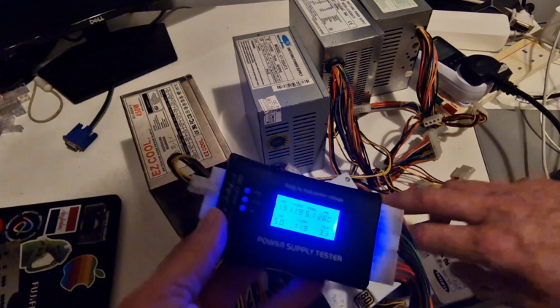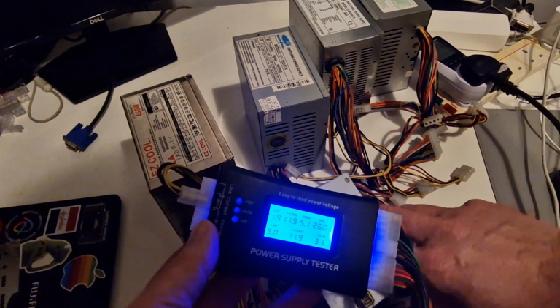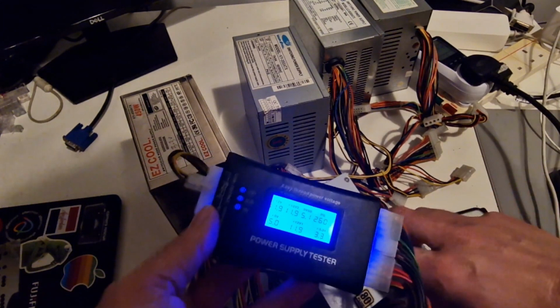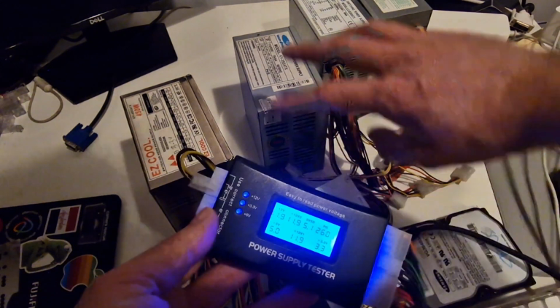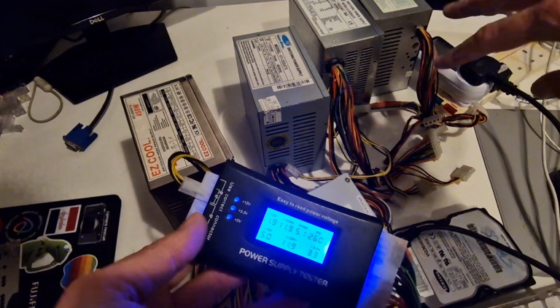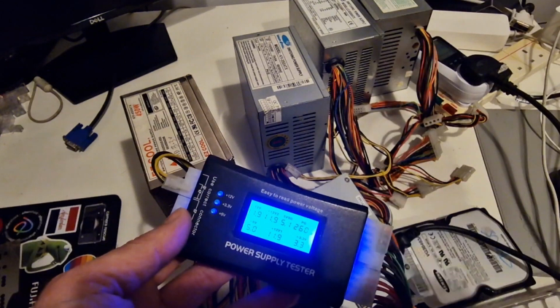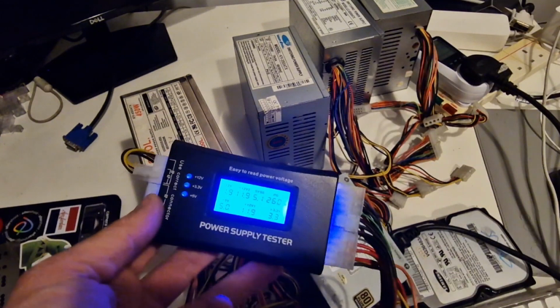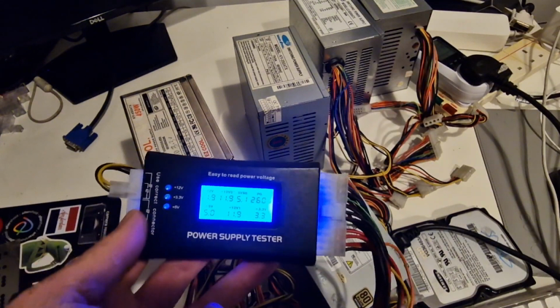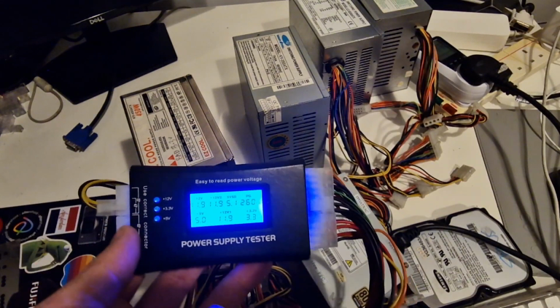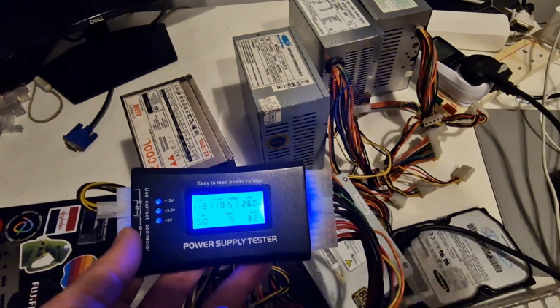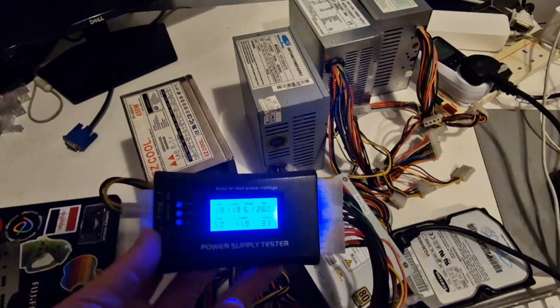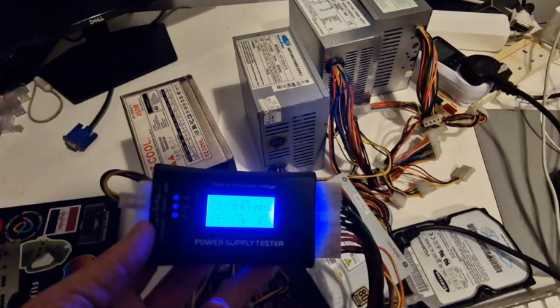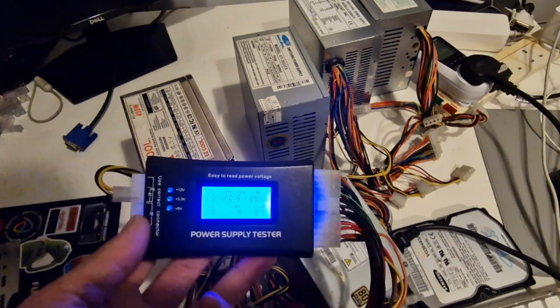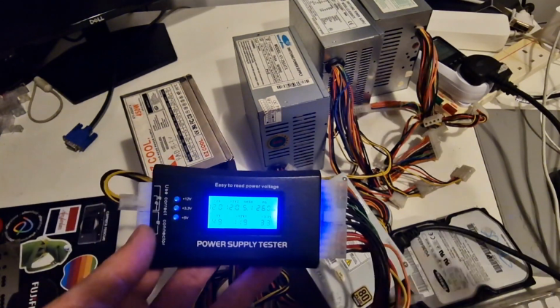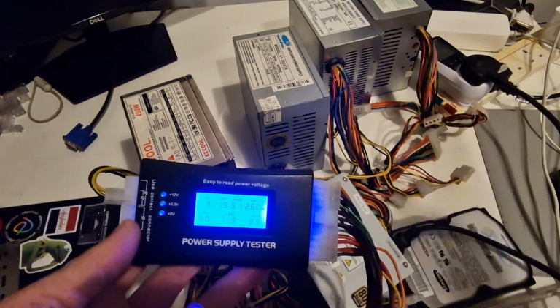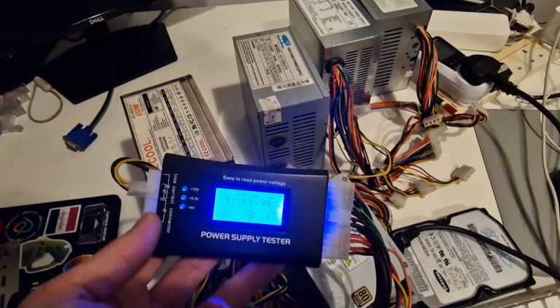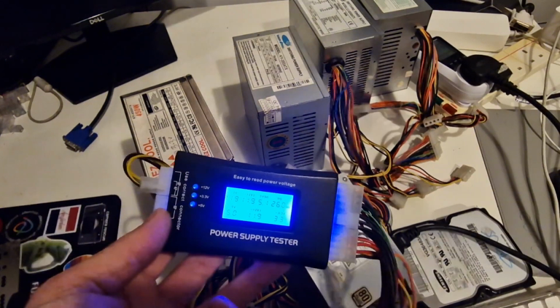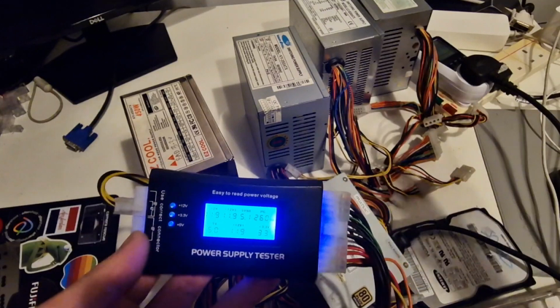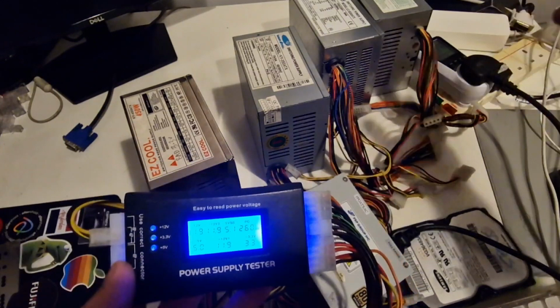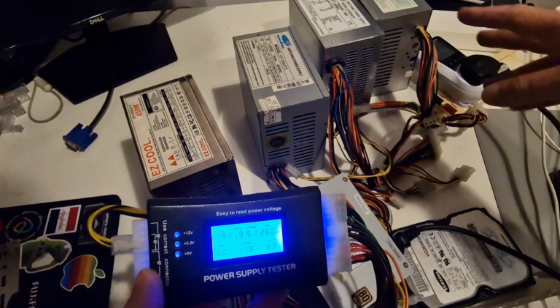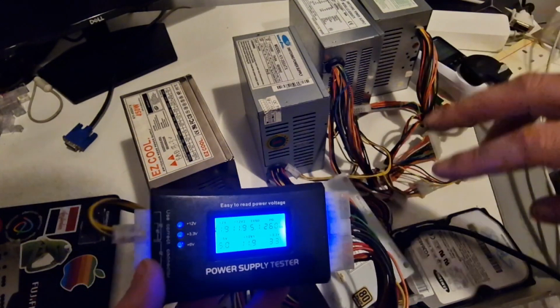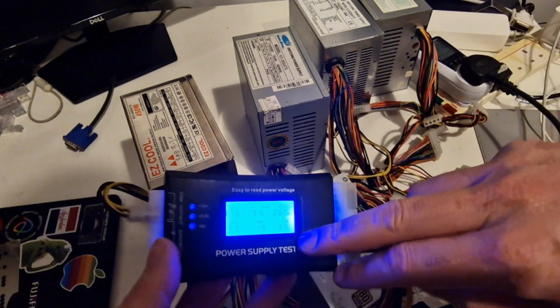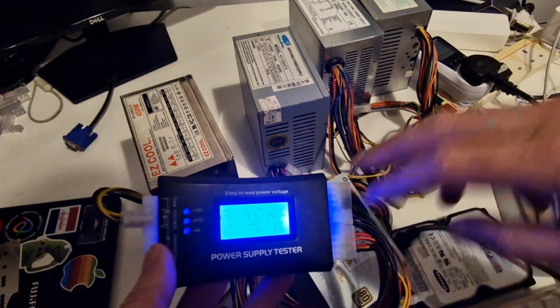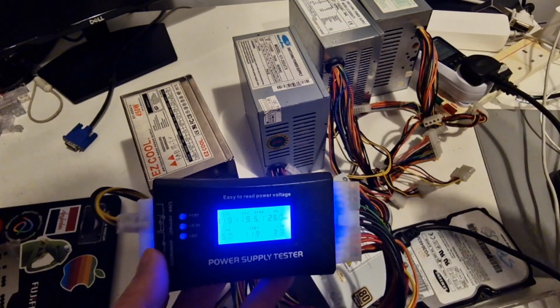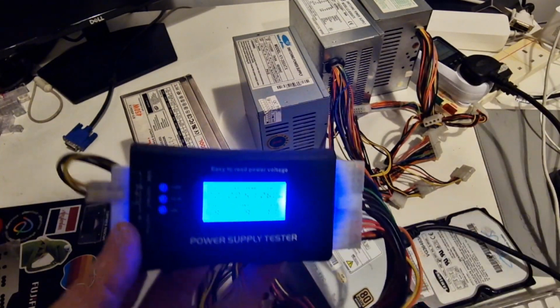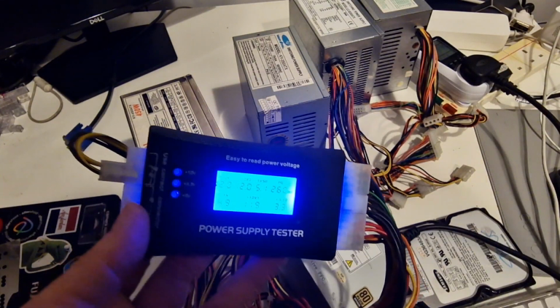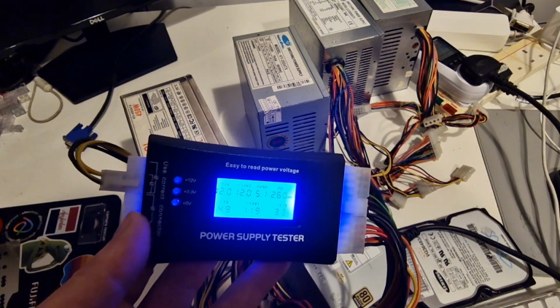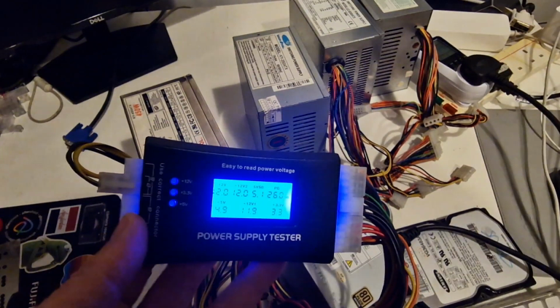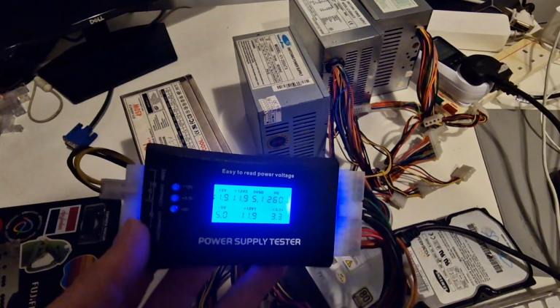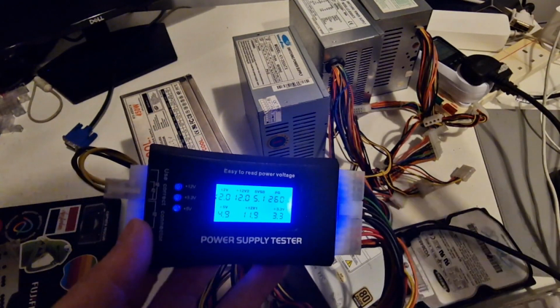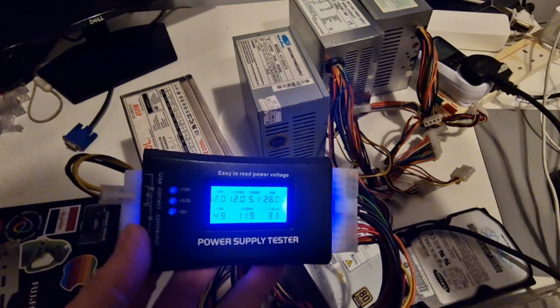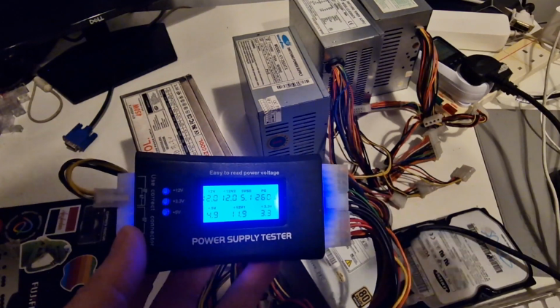This is doing much better than these other power supplies. Thanks for watching — nothing really dramatic, just wanted to check these and show you what happens when you've got a power supply that's not working to spec.